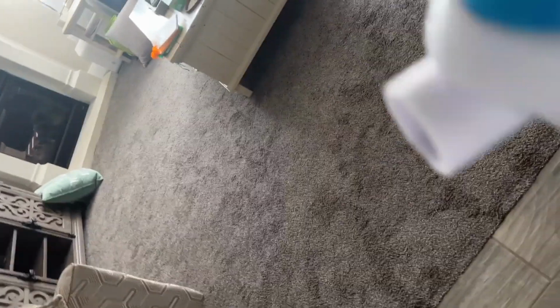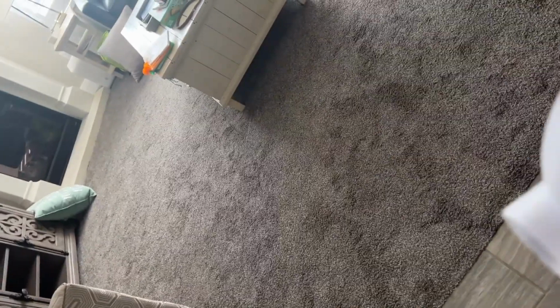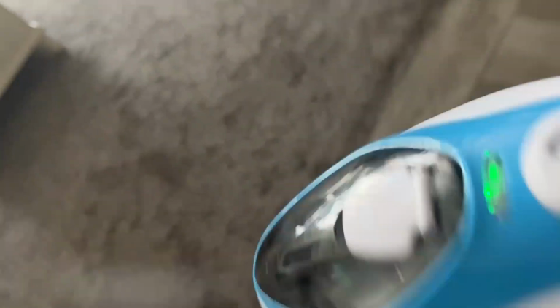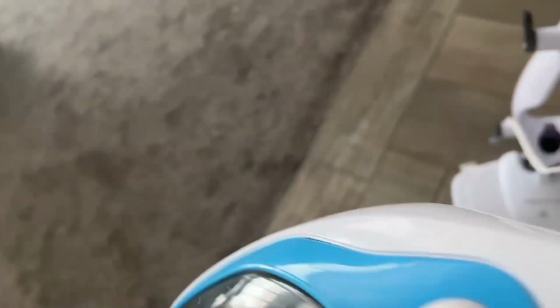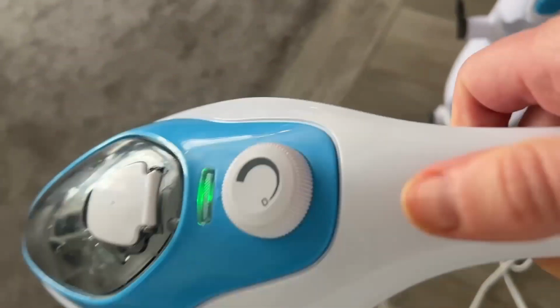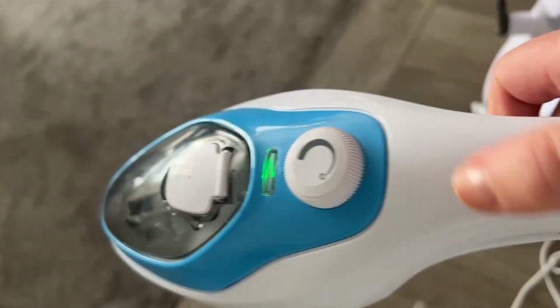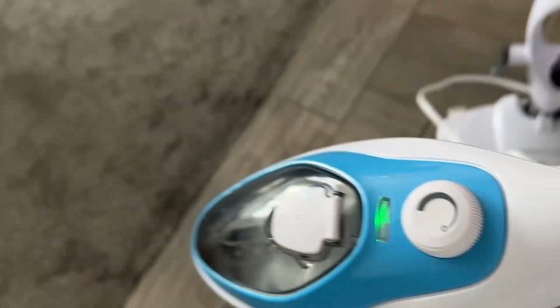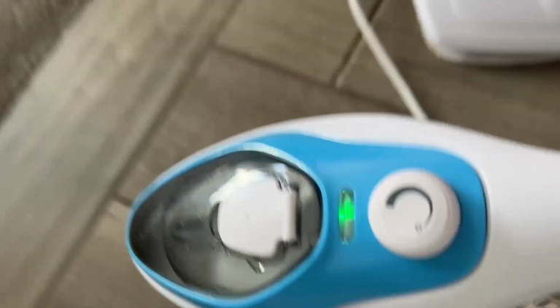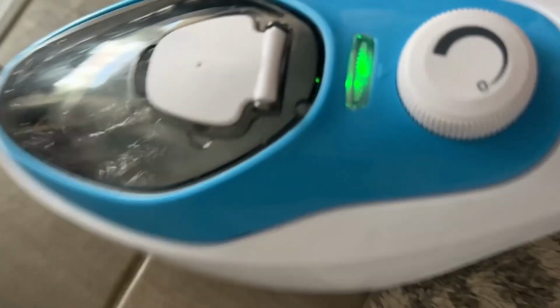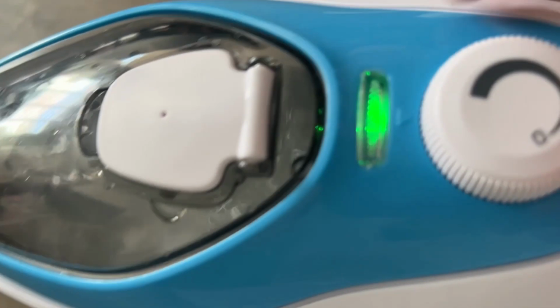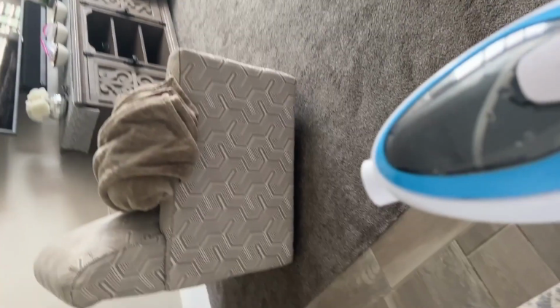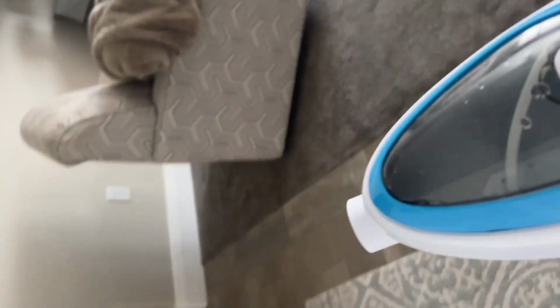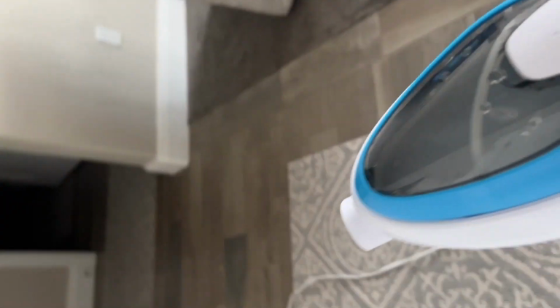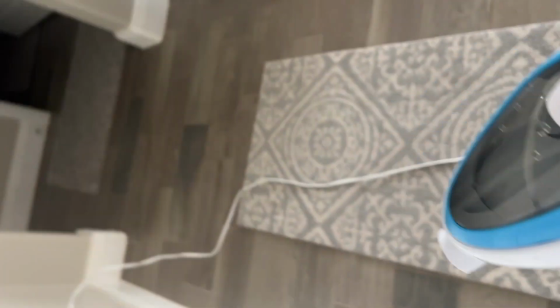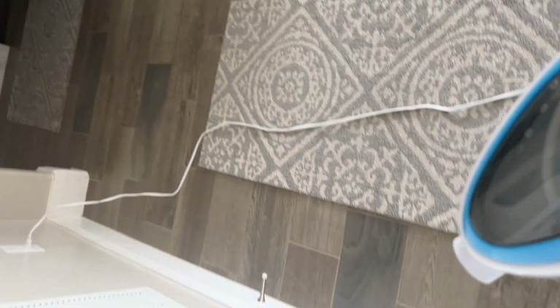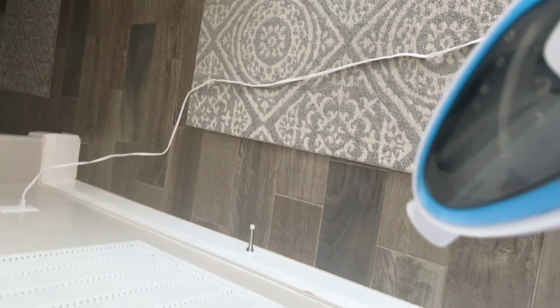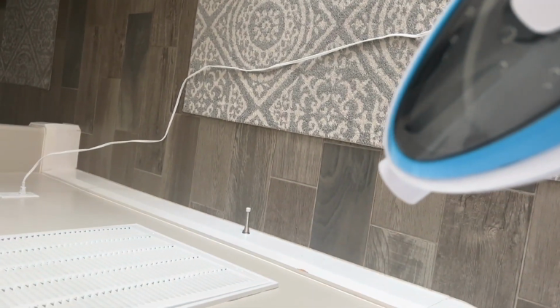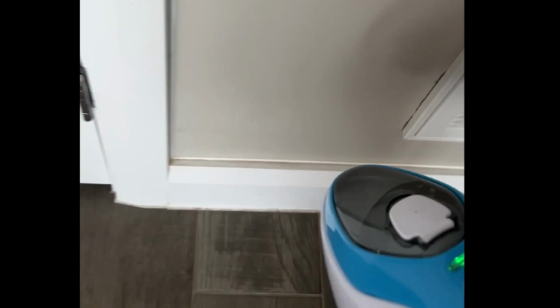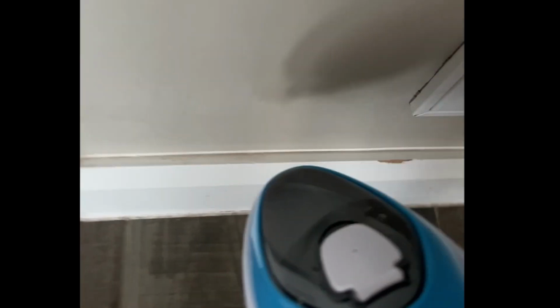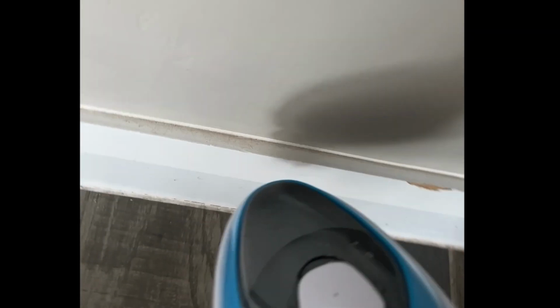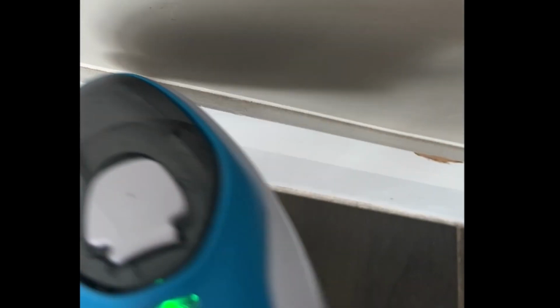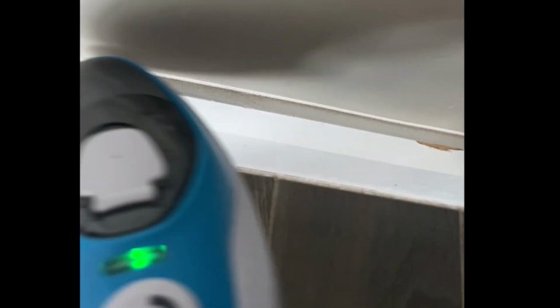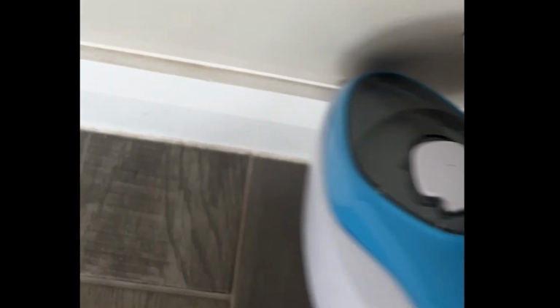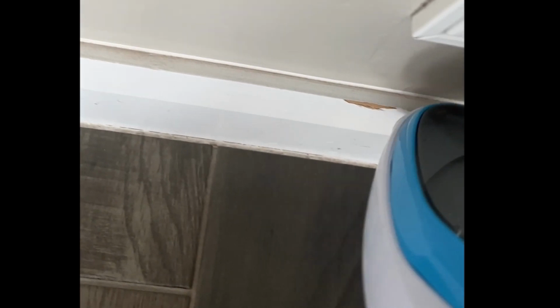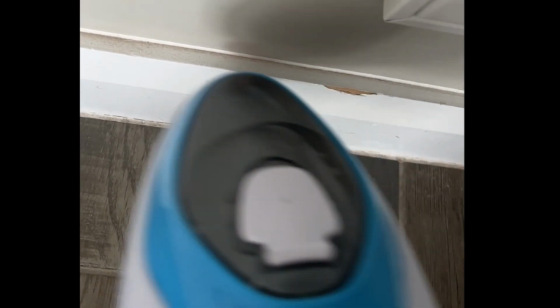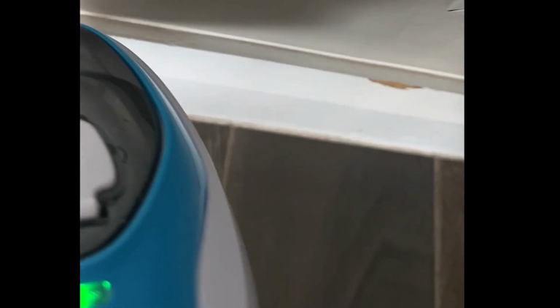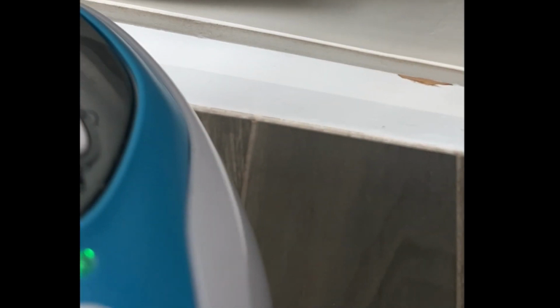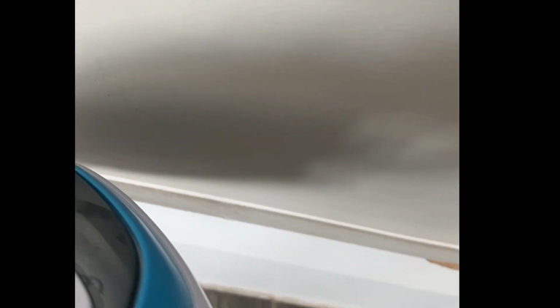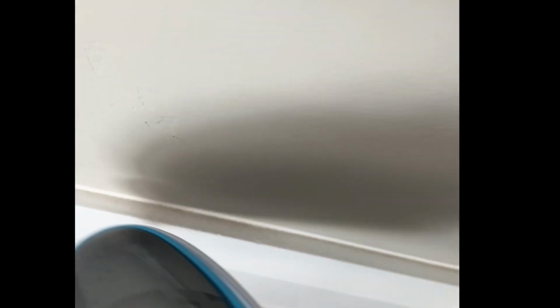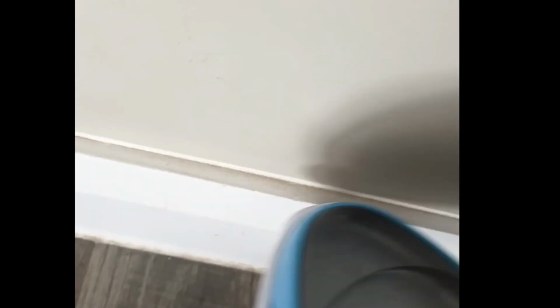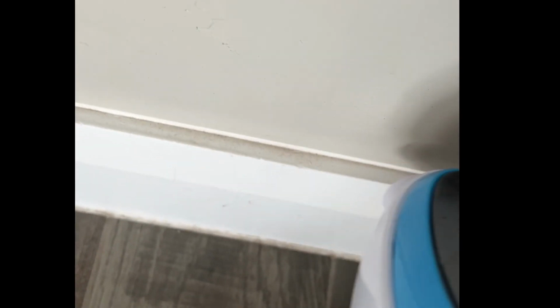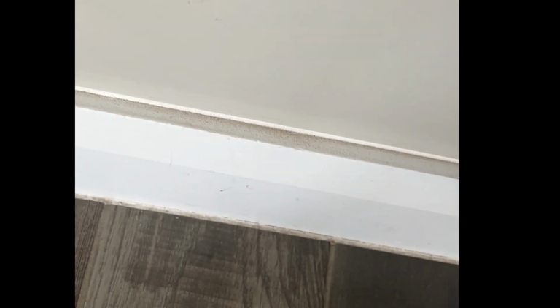Now I have a handheld steamer and I can get up into corners and things. We have a pressure gate, so if I wanted to I could do my baseboards with this. Look at that — you can see the dust just blowing off.